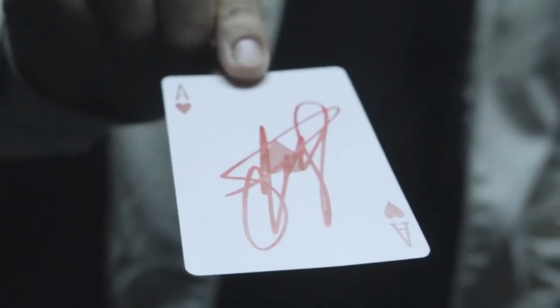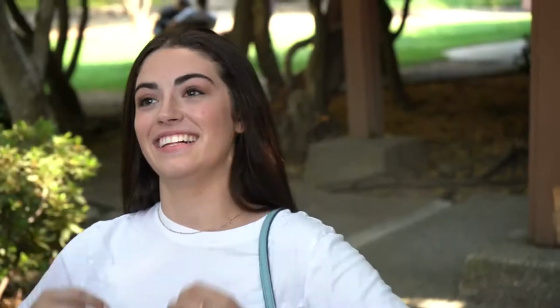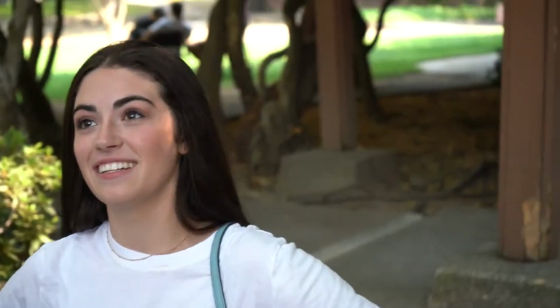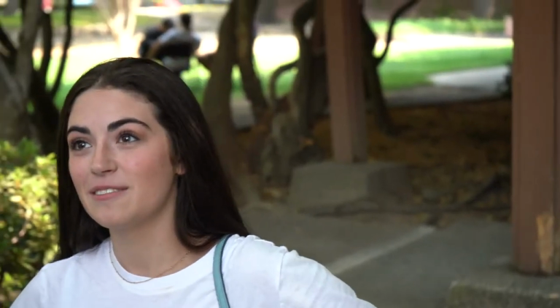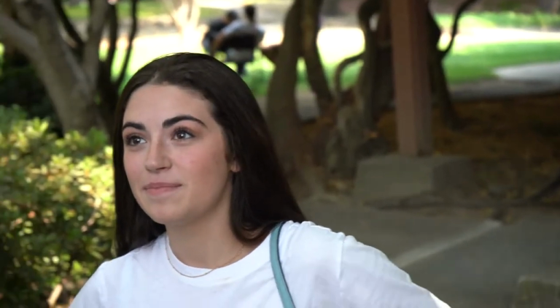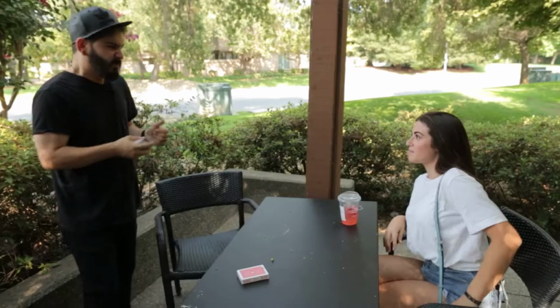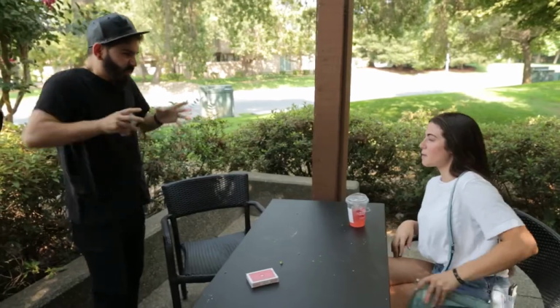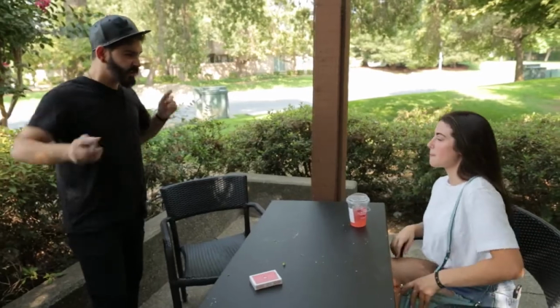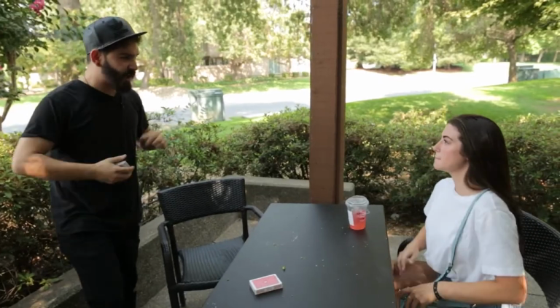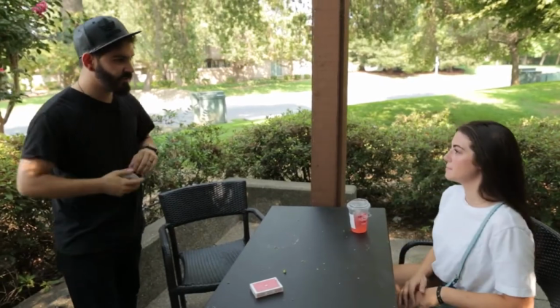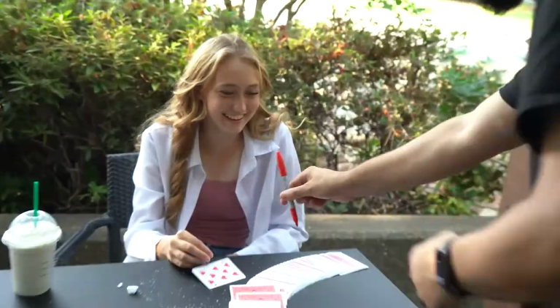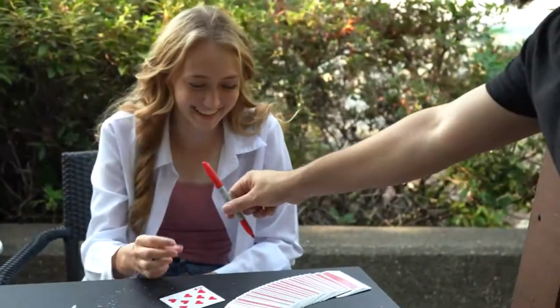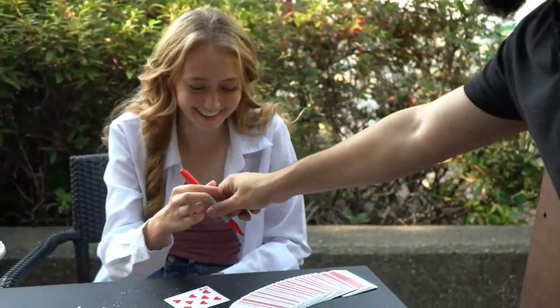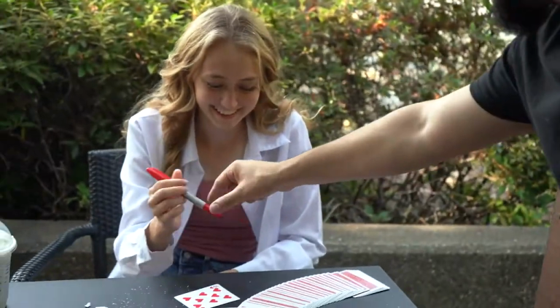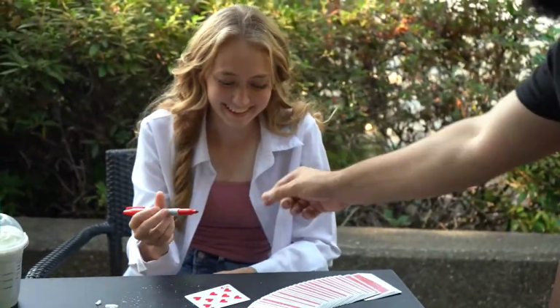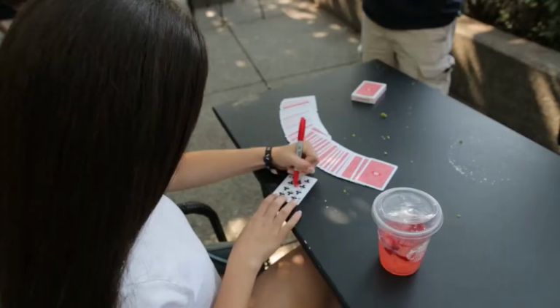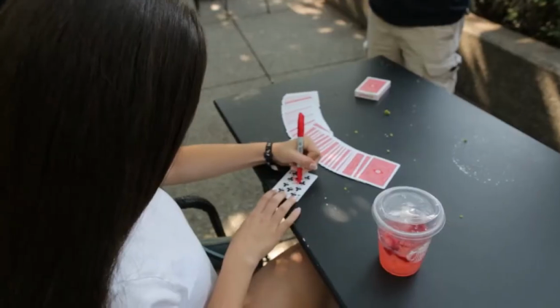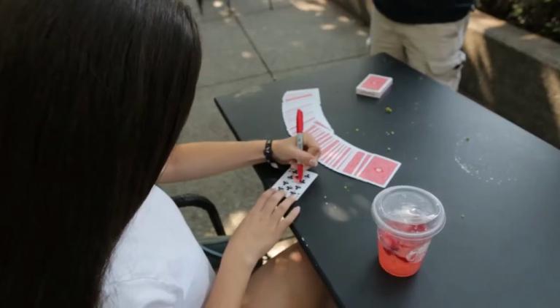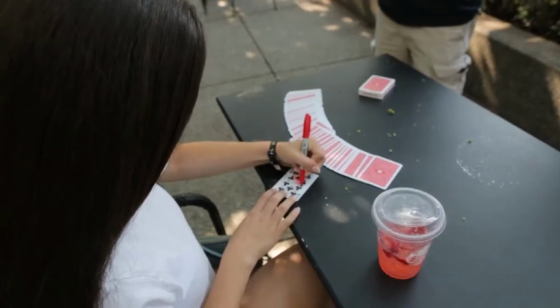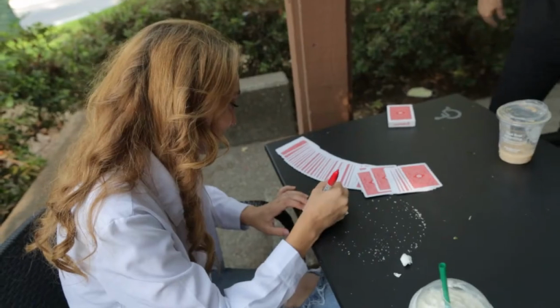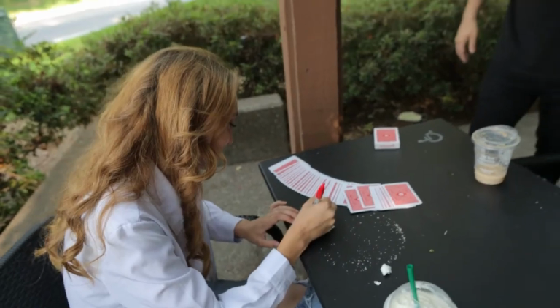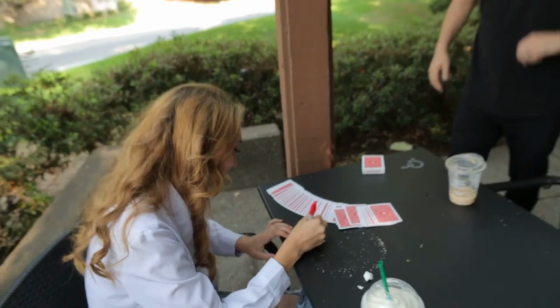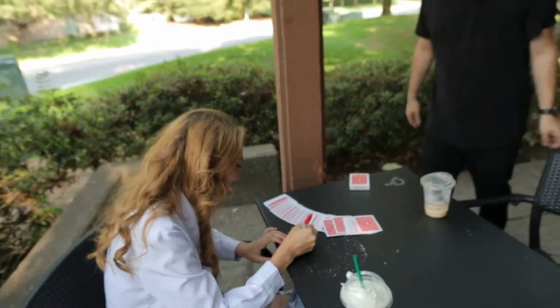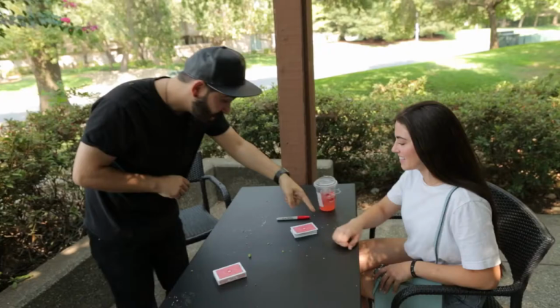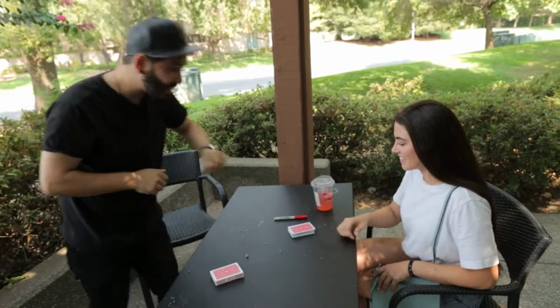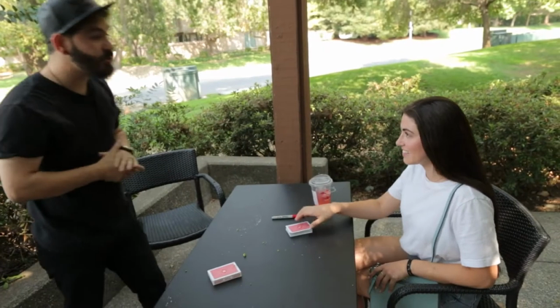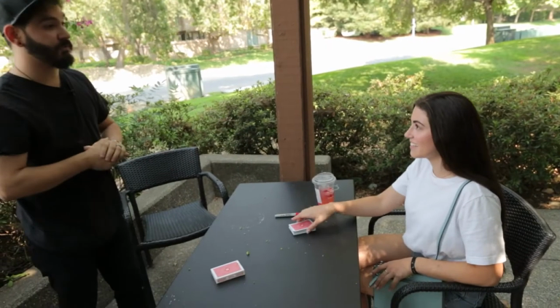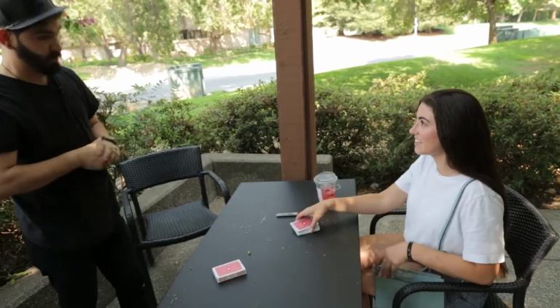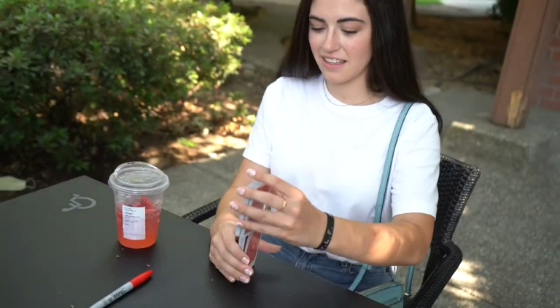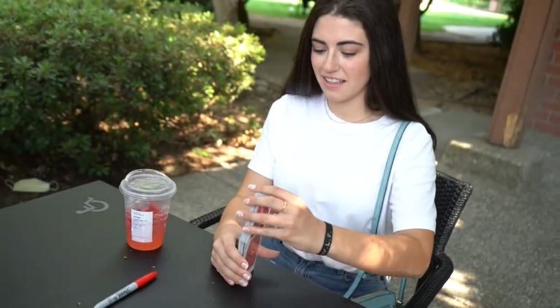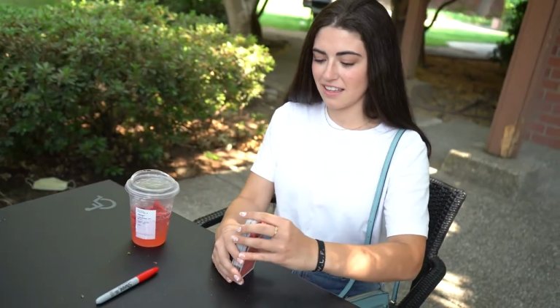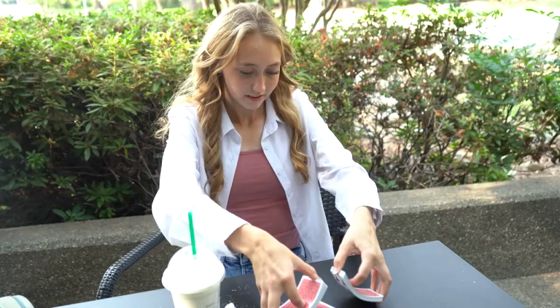Let's try something a little more interactive. Take the sharpie, write your name or sign it. This time you shuffle — shuffle as much as you want.